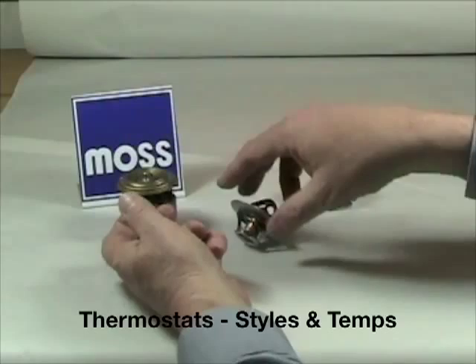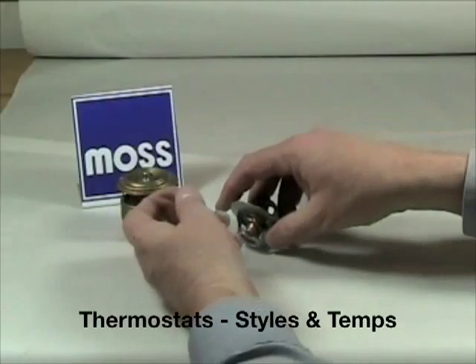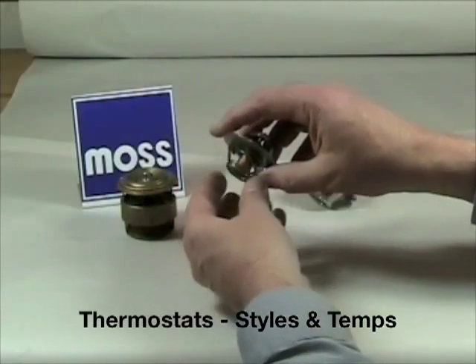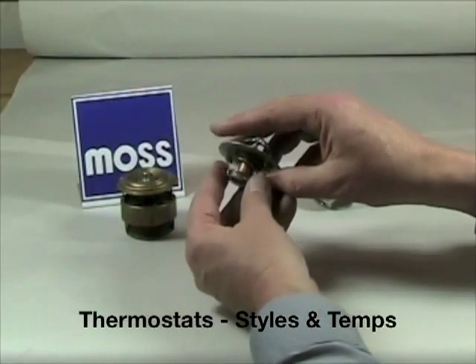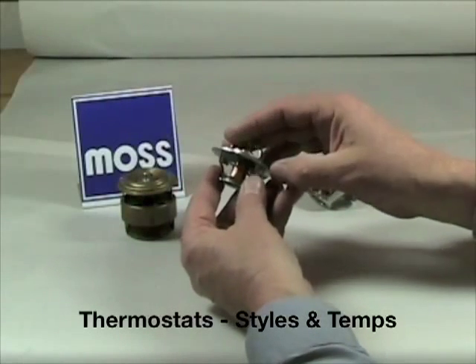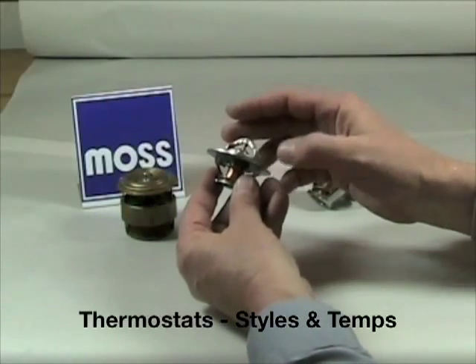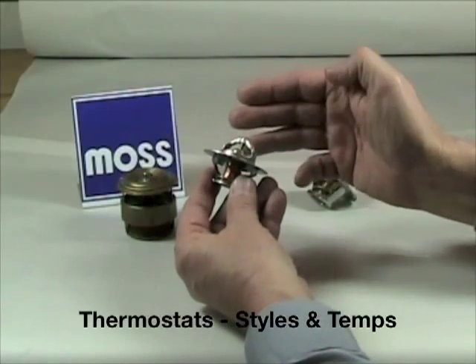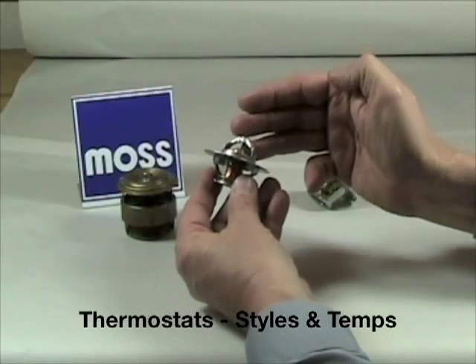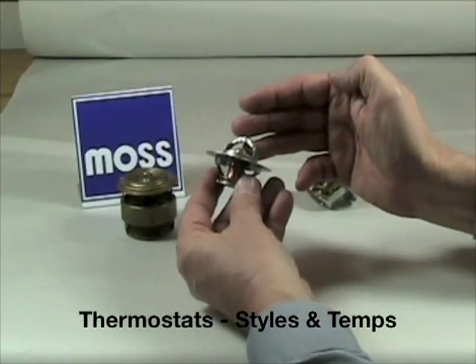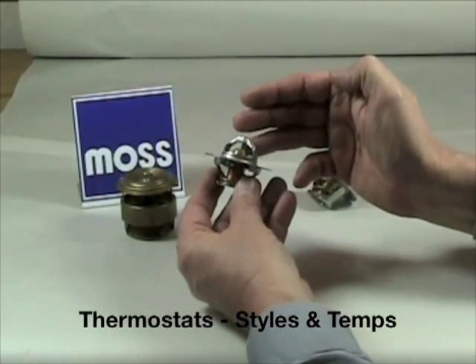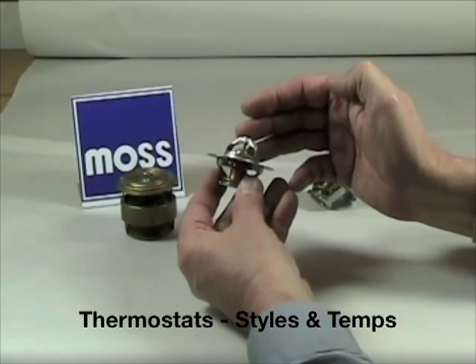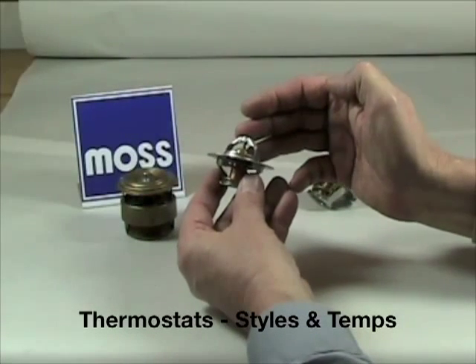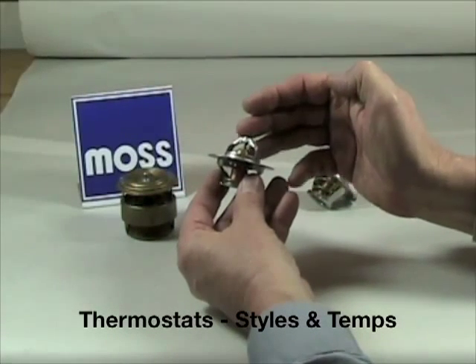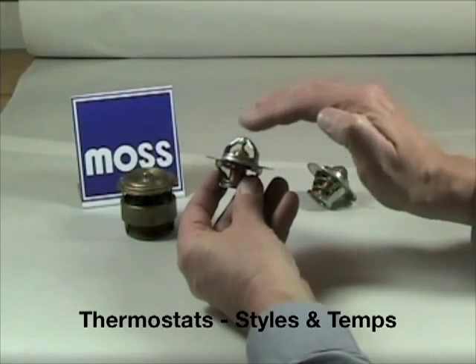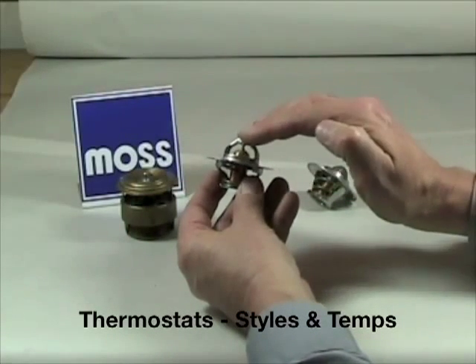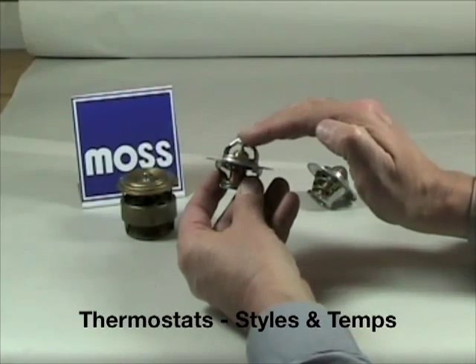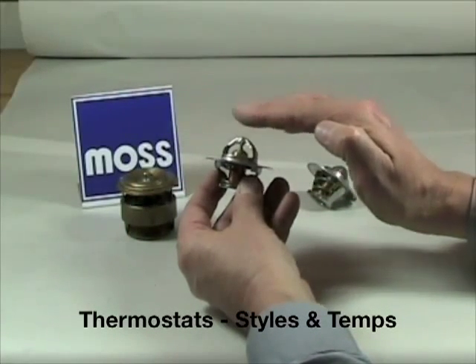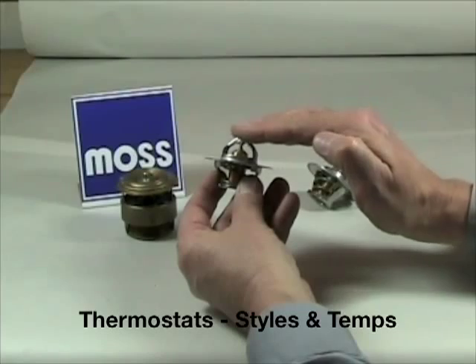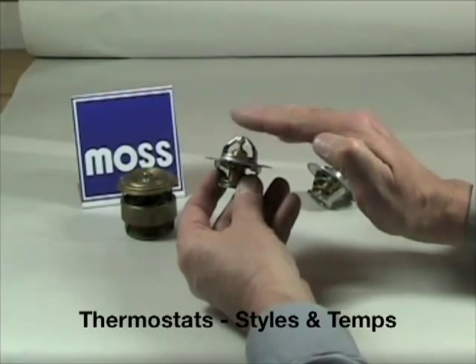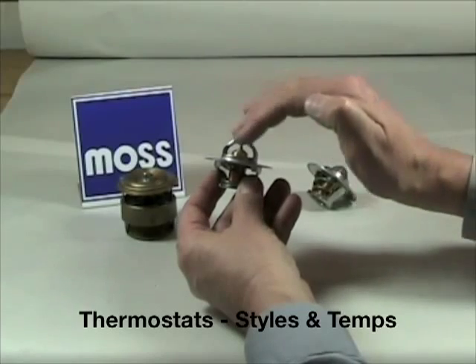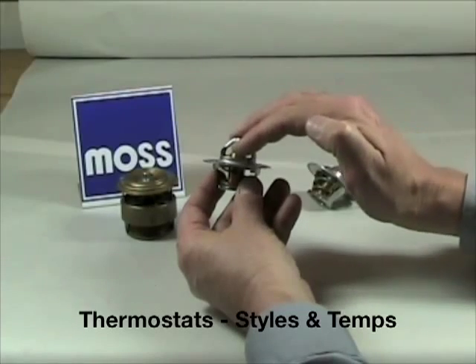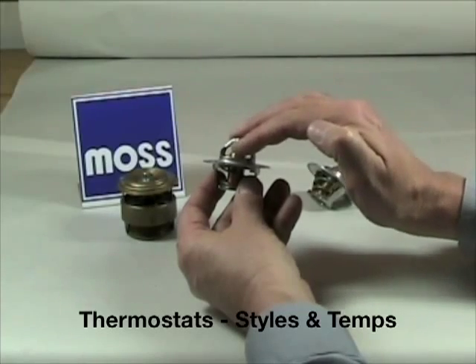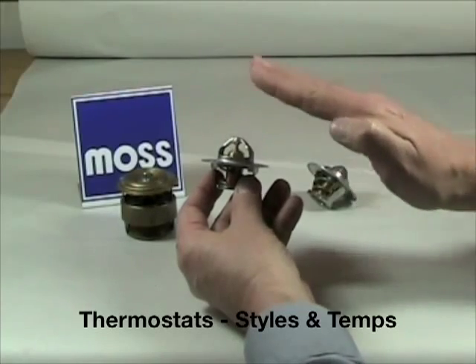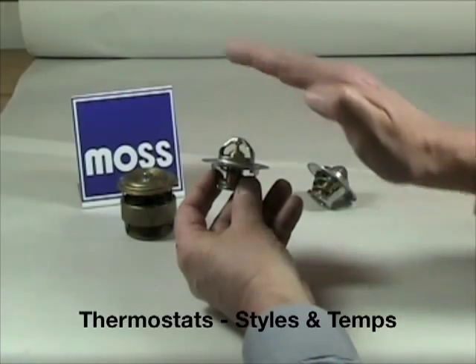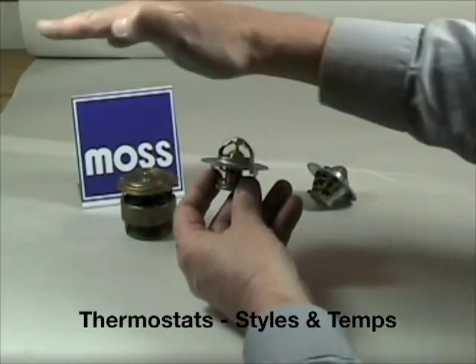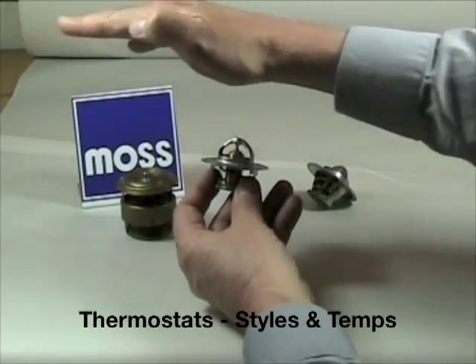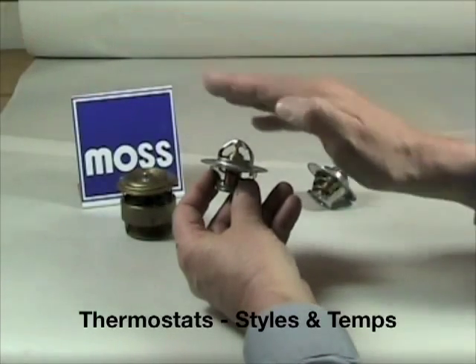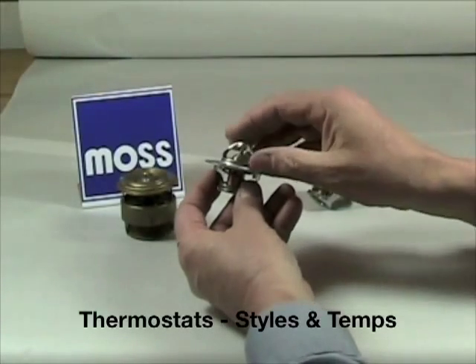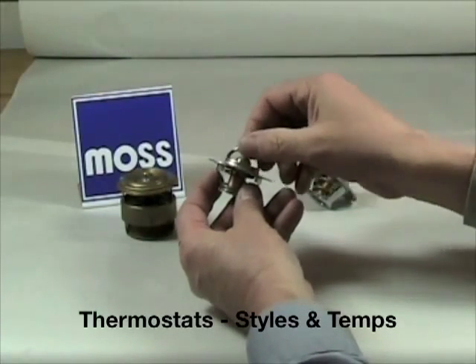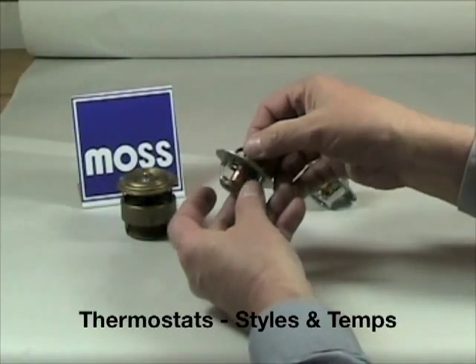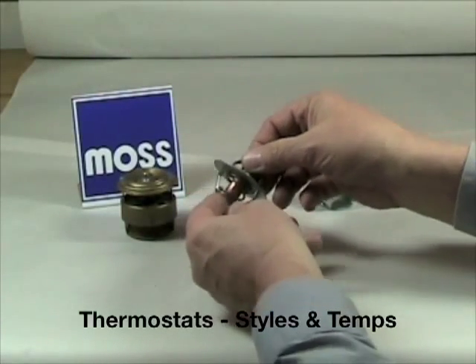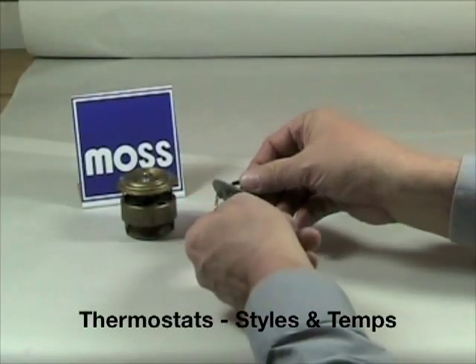This we could call a traditional thermostat — we've all seen these. What this does is it simply opens and closes as it should, allowing coolant to go to the radiator at the right time.